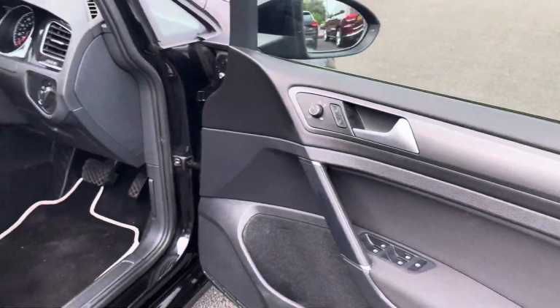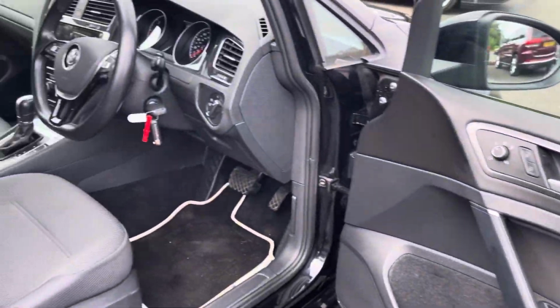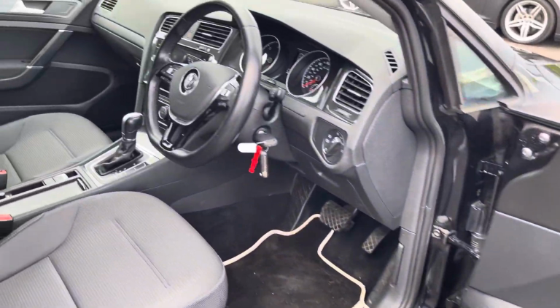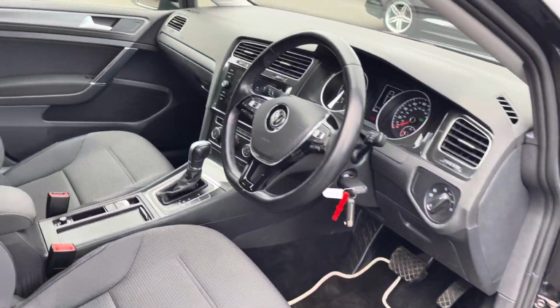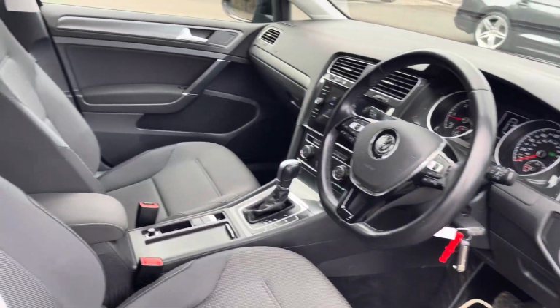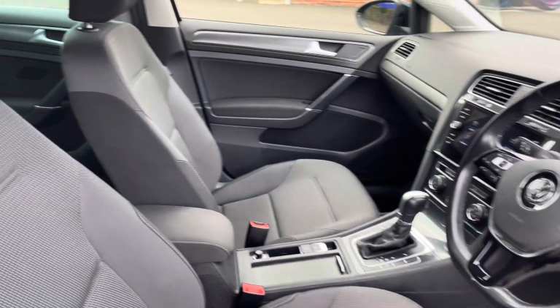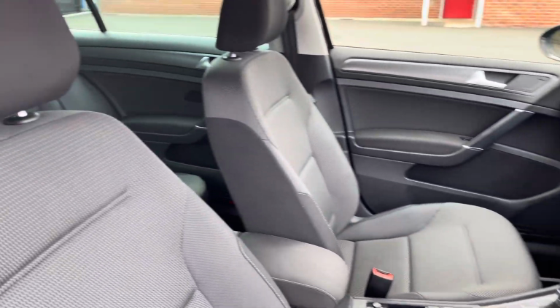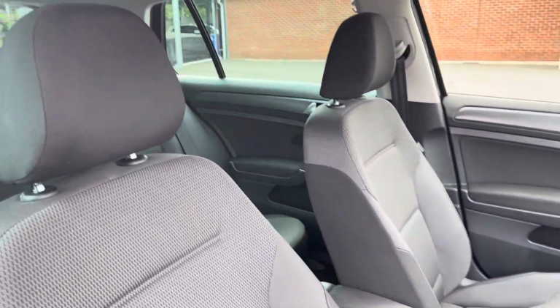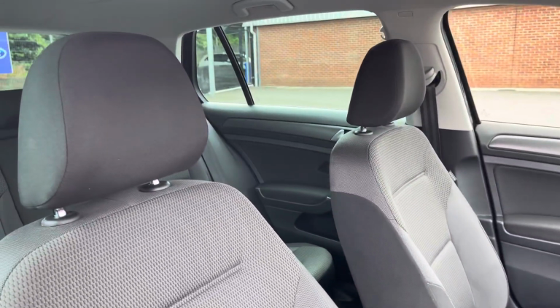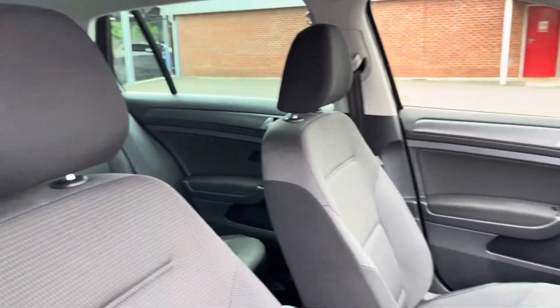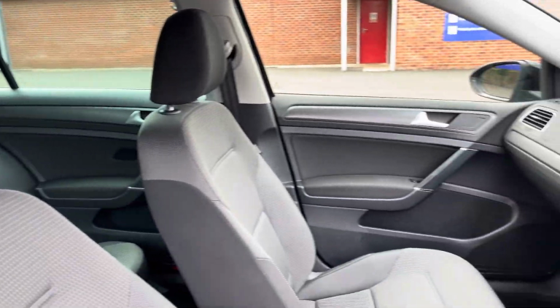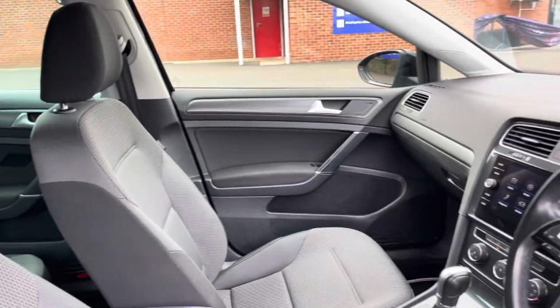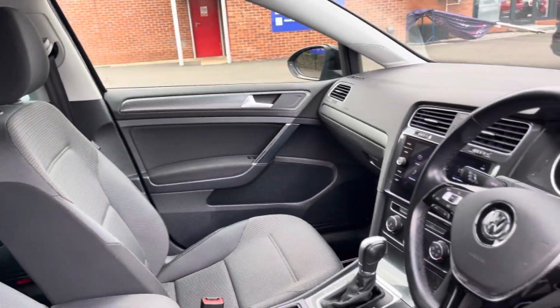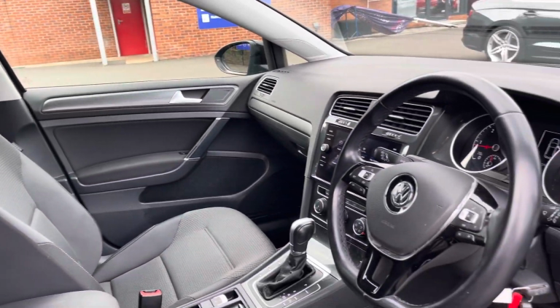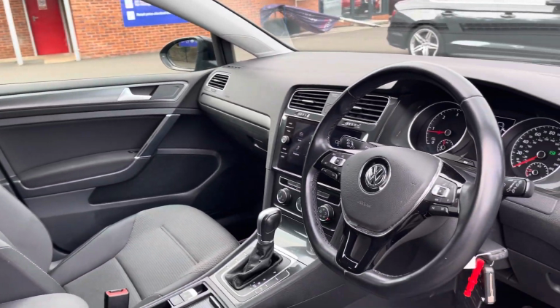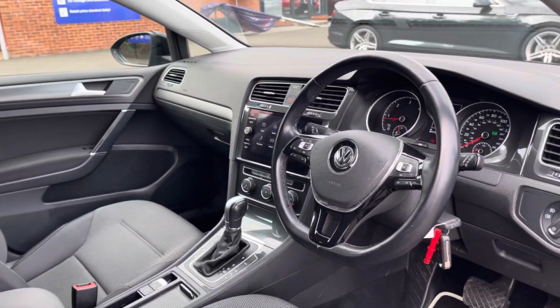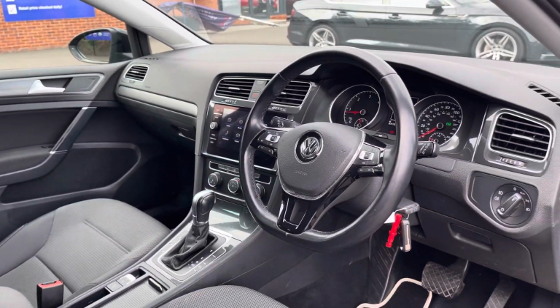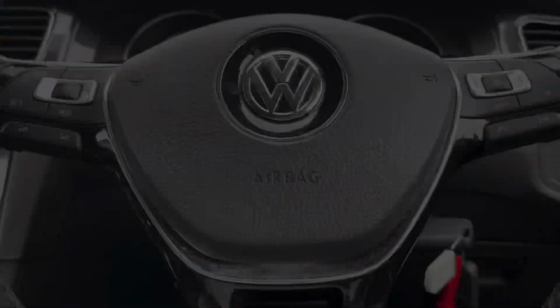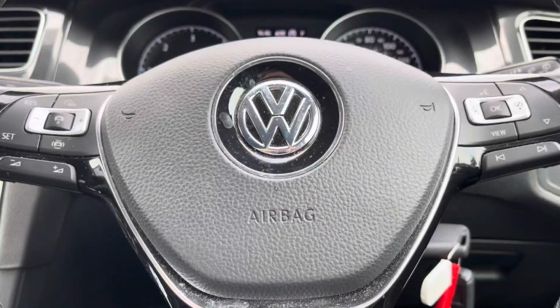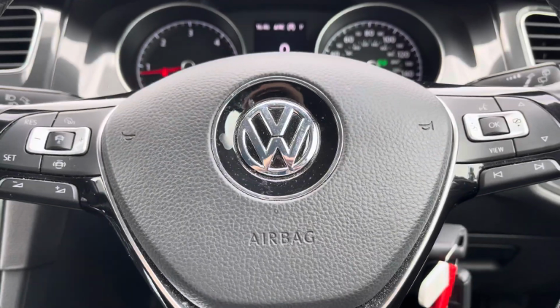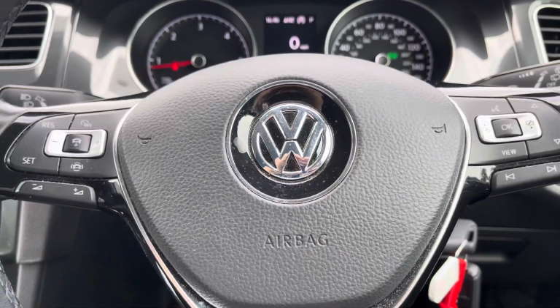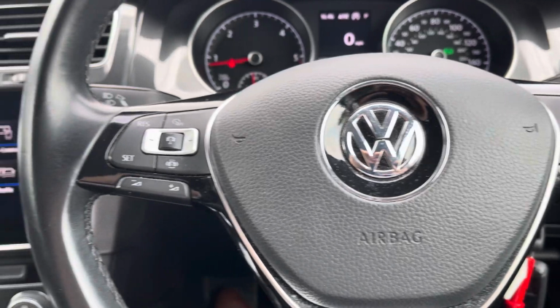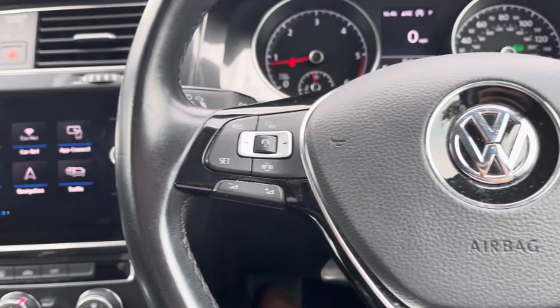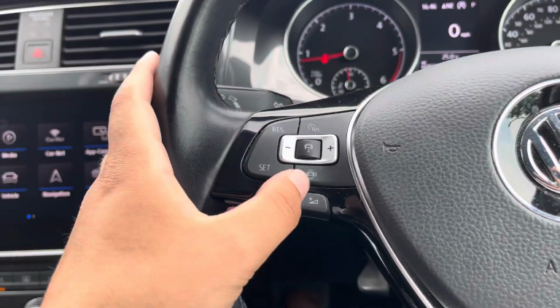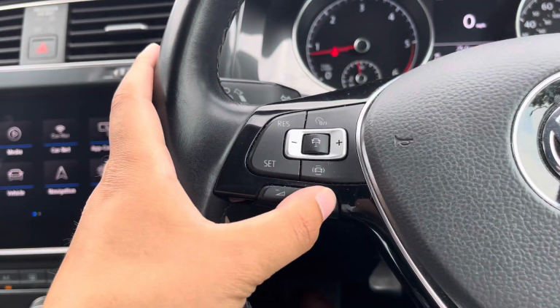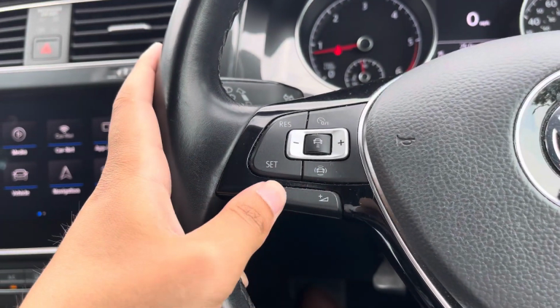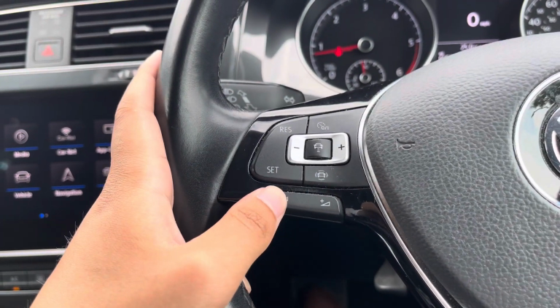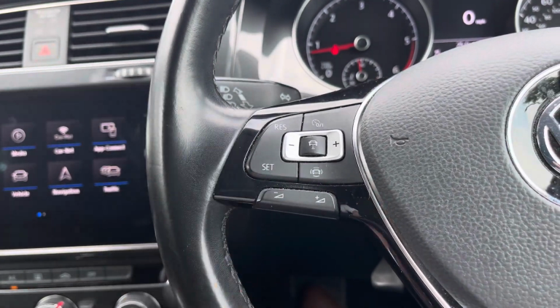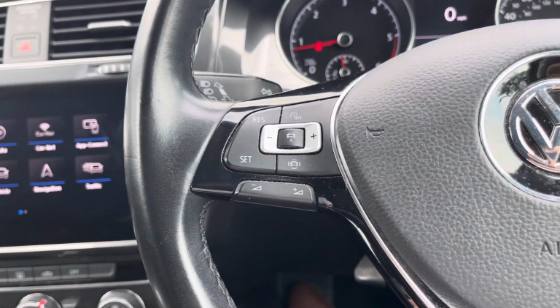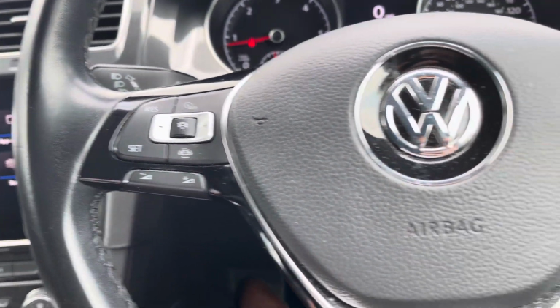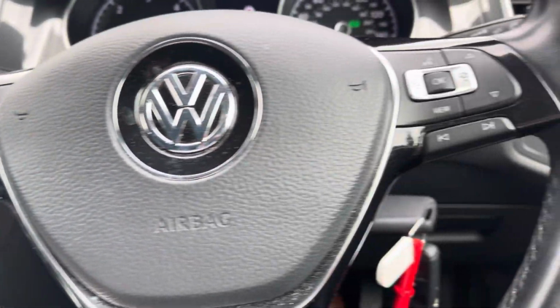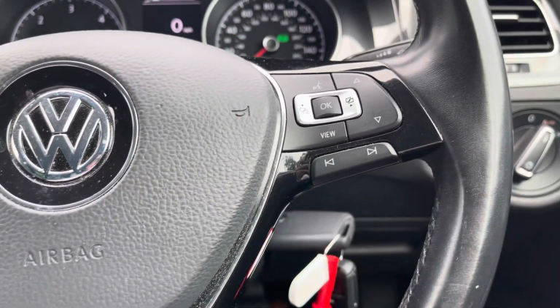You'll note the nice brushed aluminium detailing along your interior door cards and dashboard as we make our way into your nice and comfortable front interior. You do have access to a multifunction steering wheel — on the left side you'll find your adaptive cruise control function.